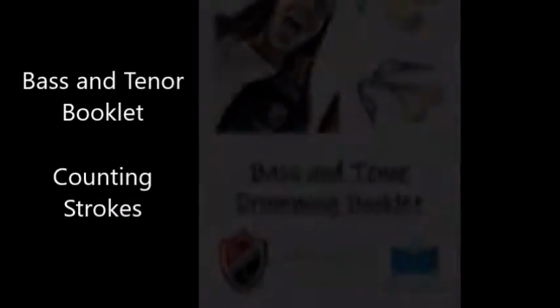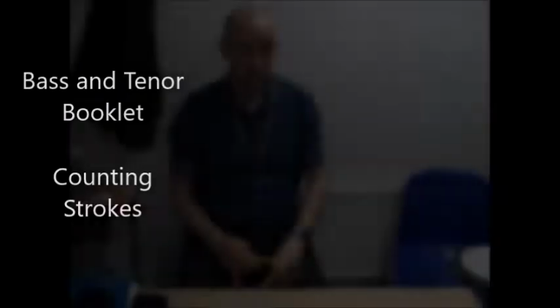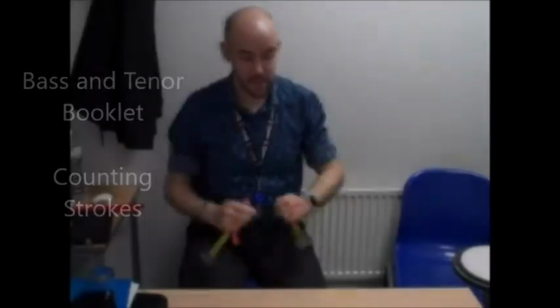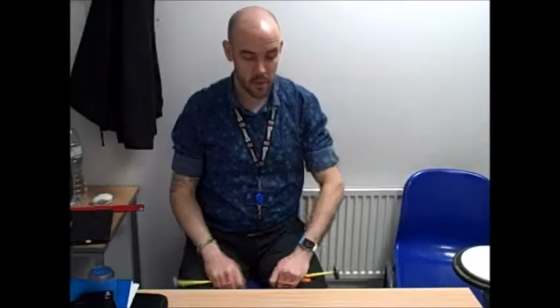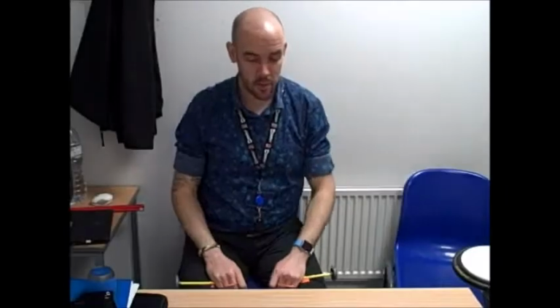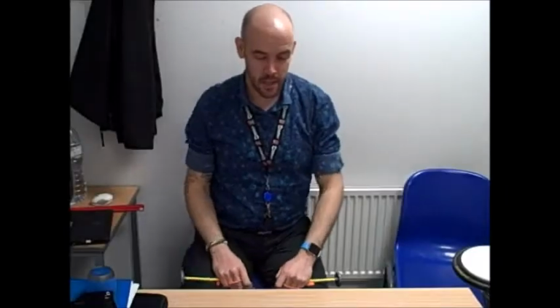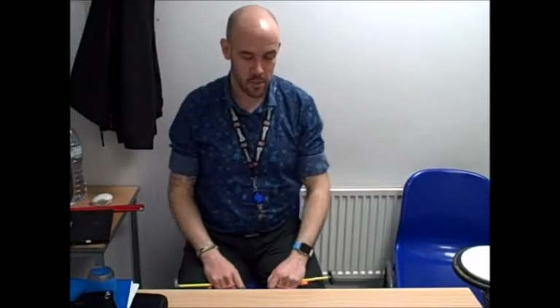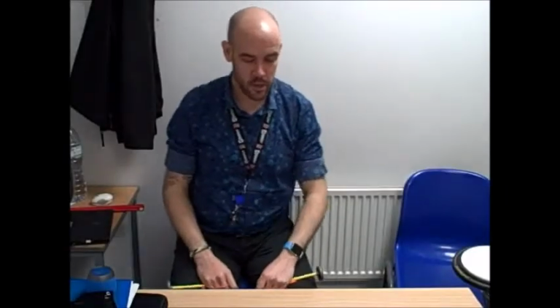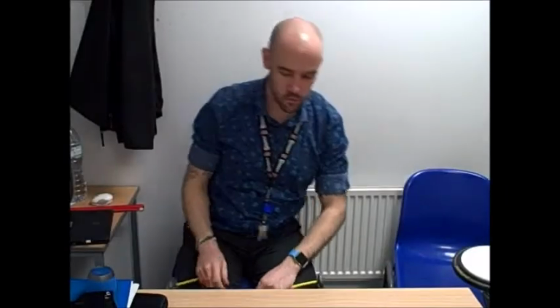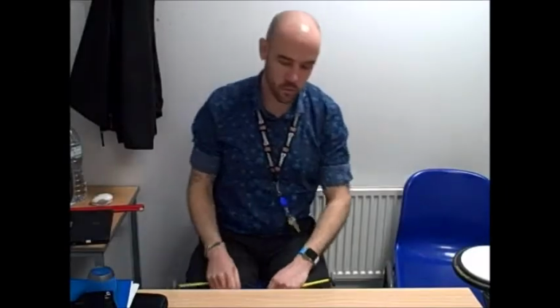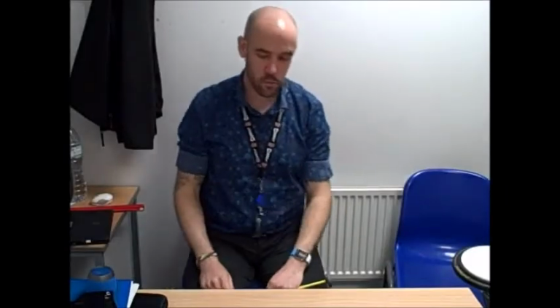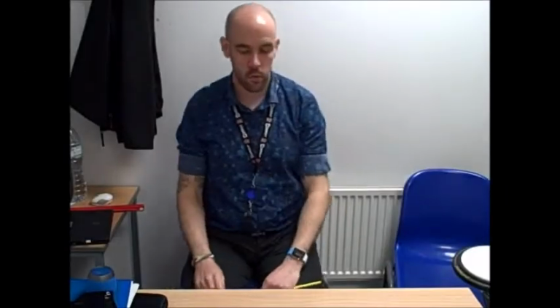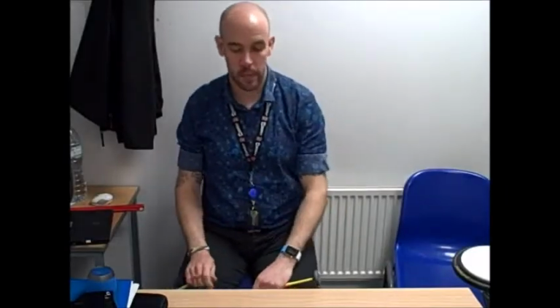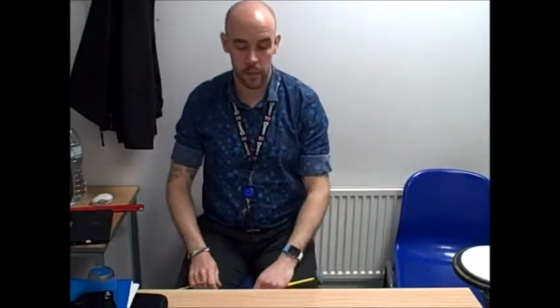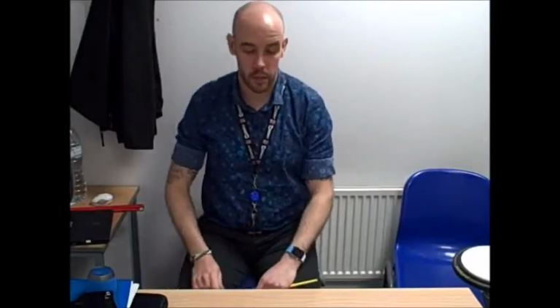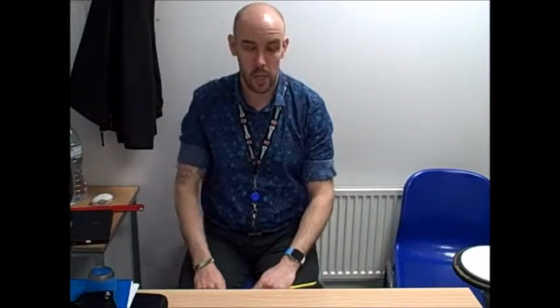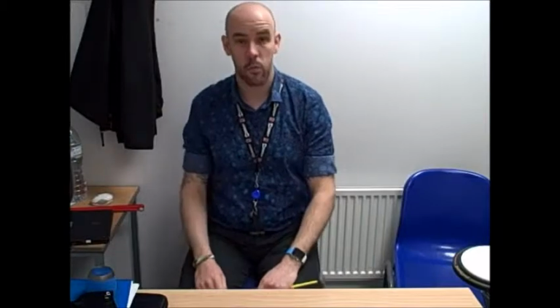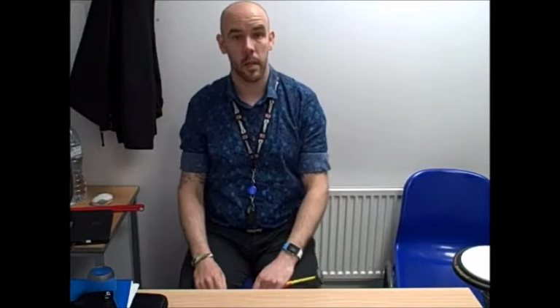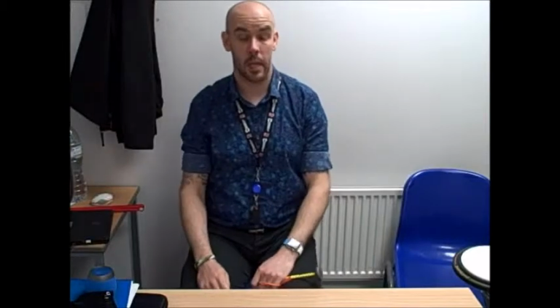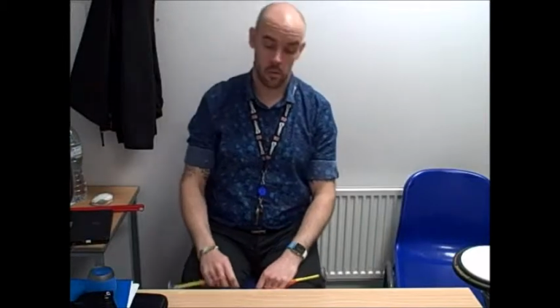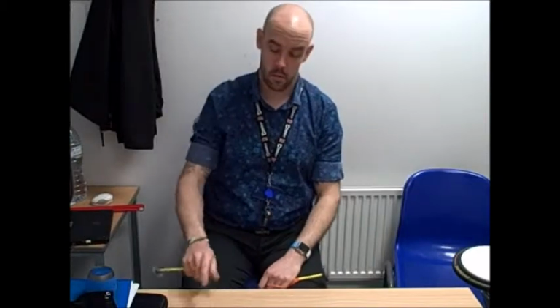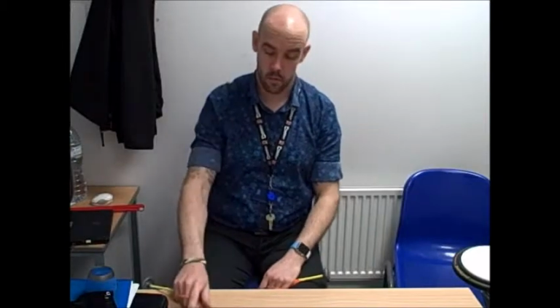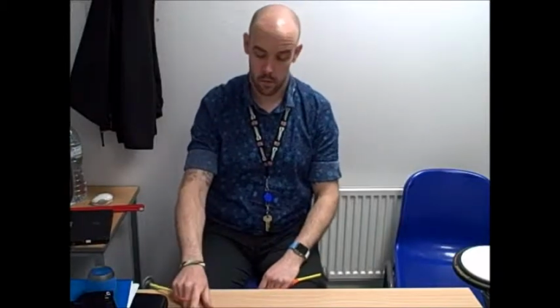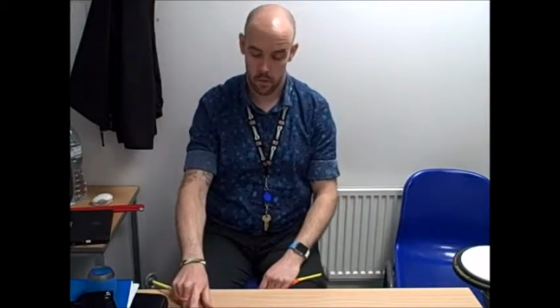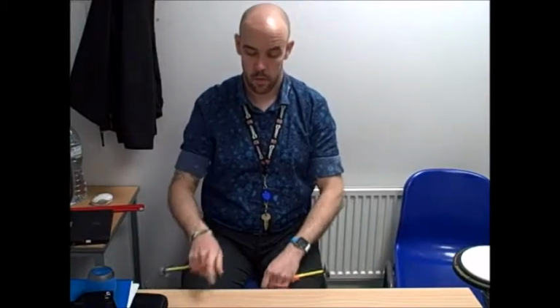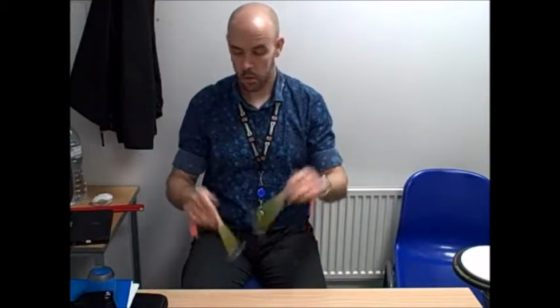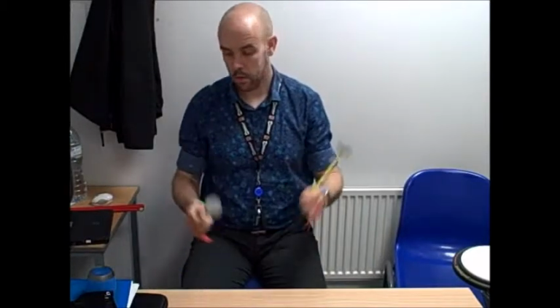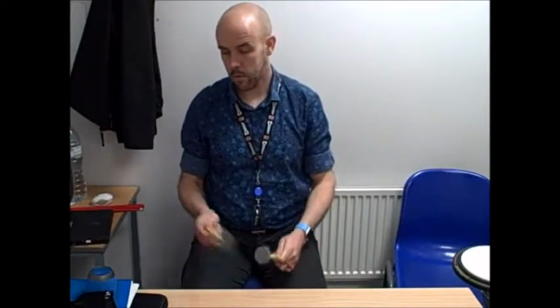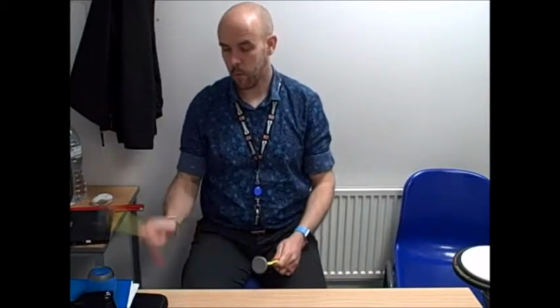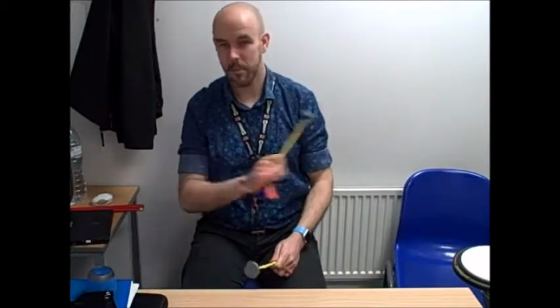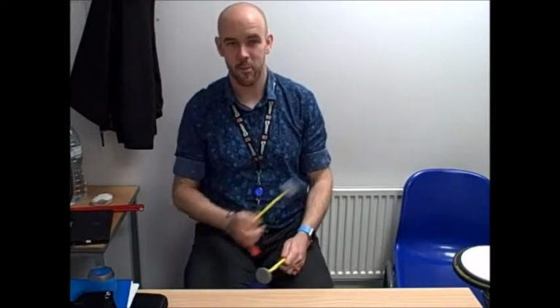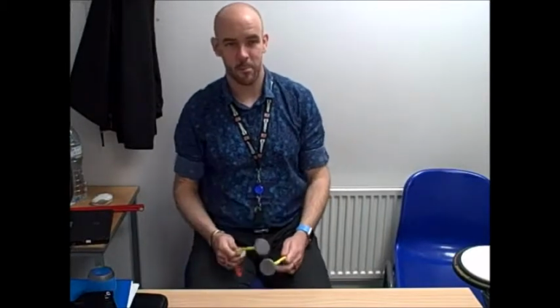Okay, first exercise is counting strokes. We'll do the whole page and then we'll play it again with the metronome.